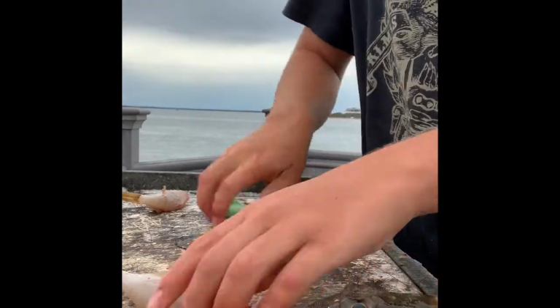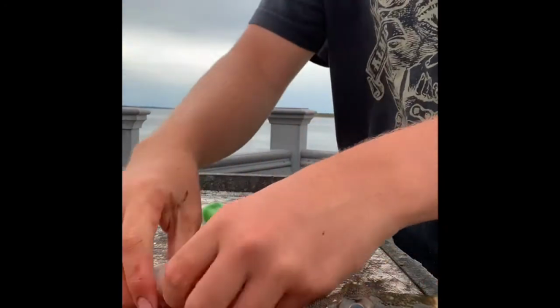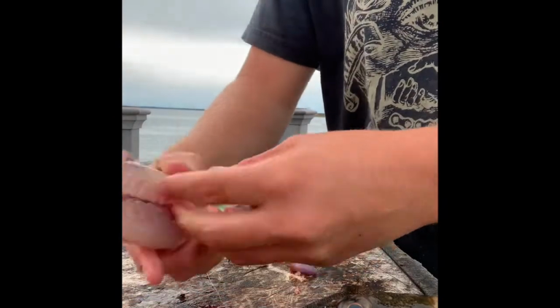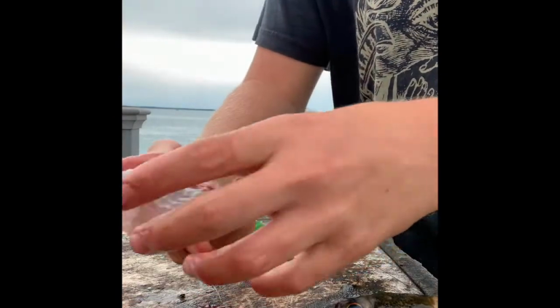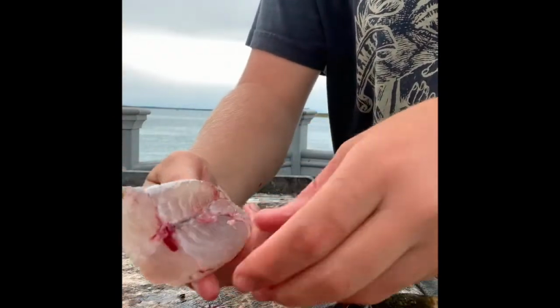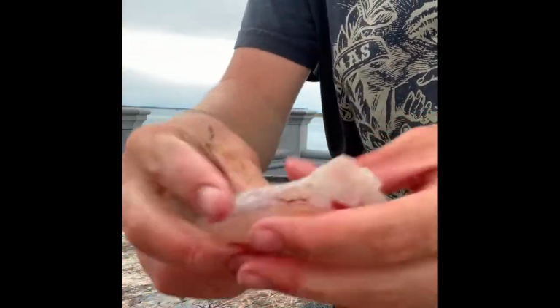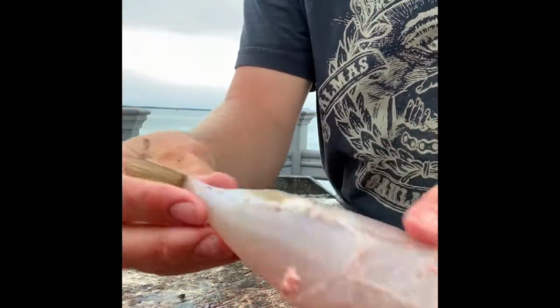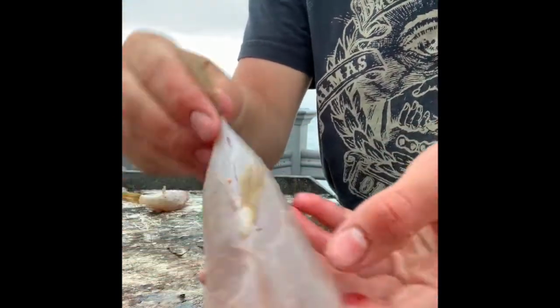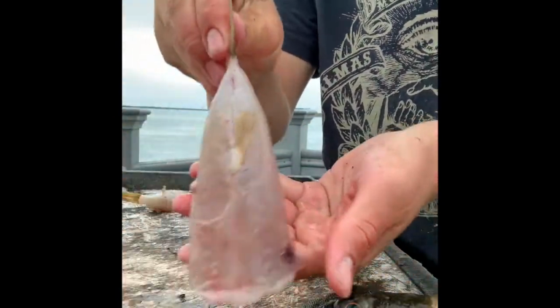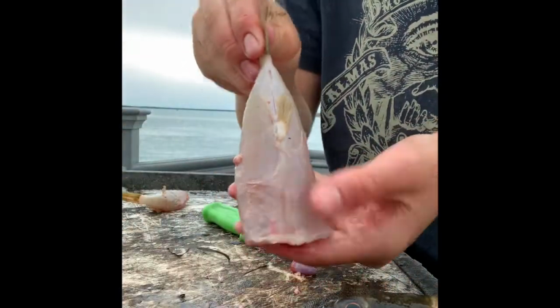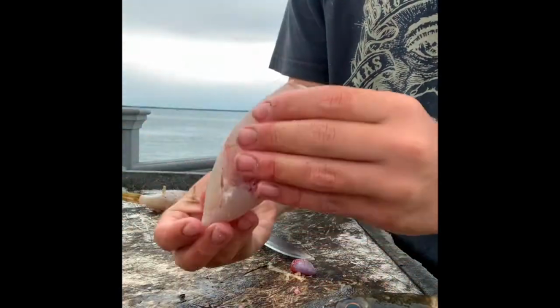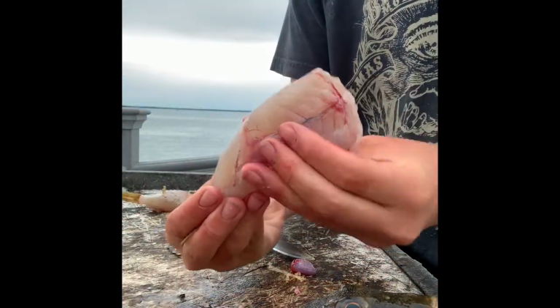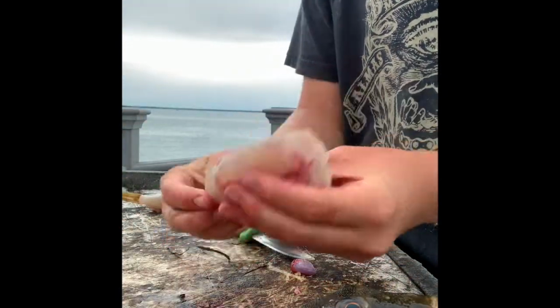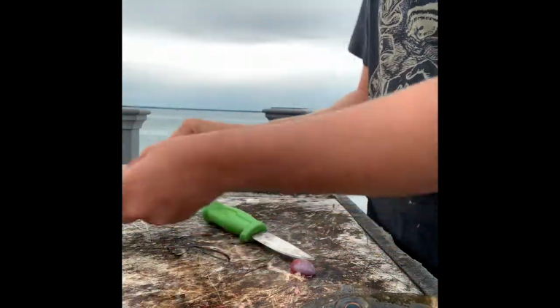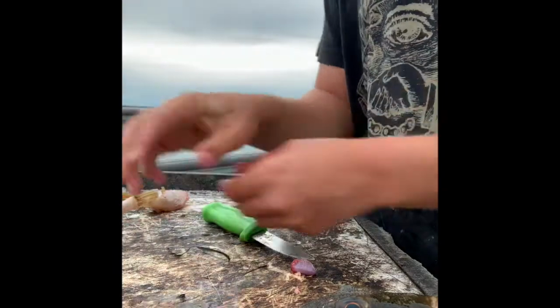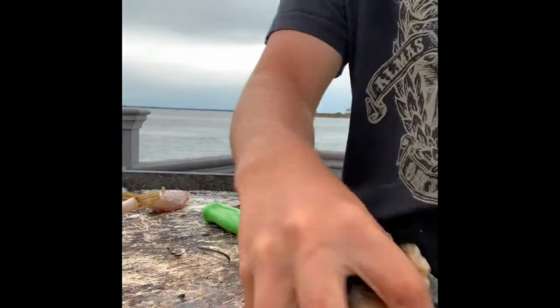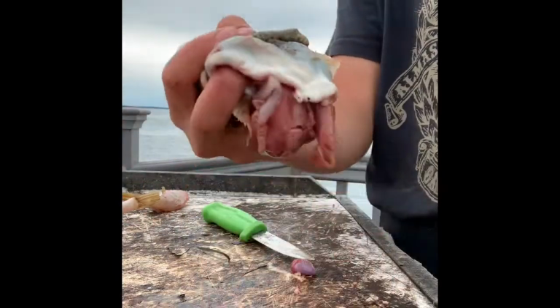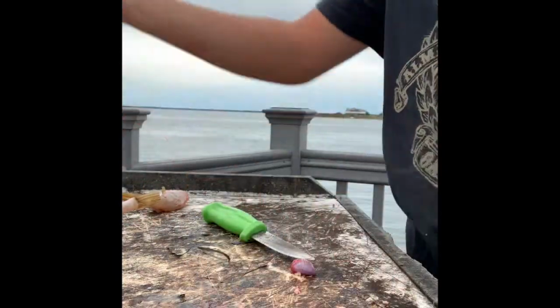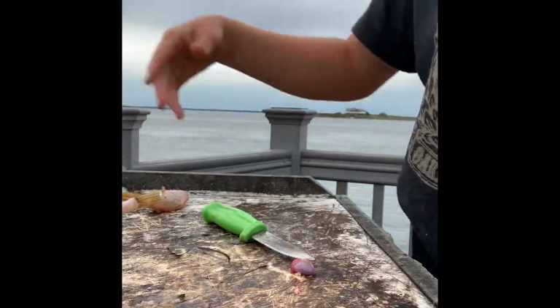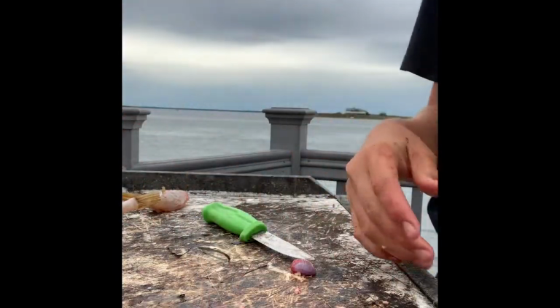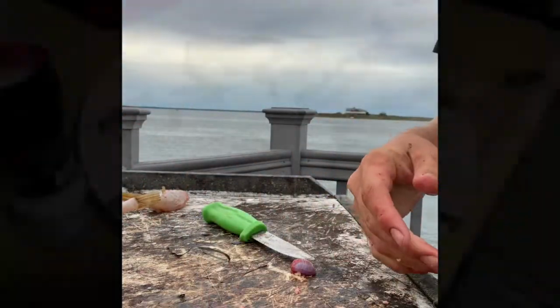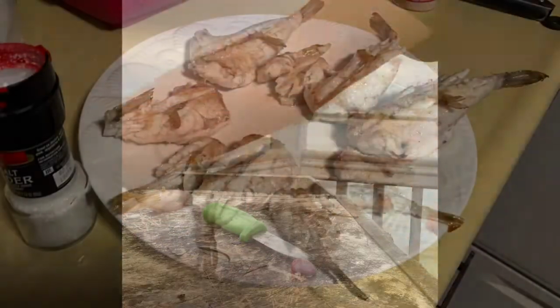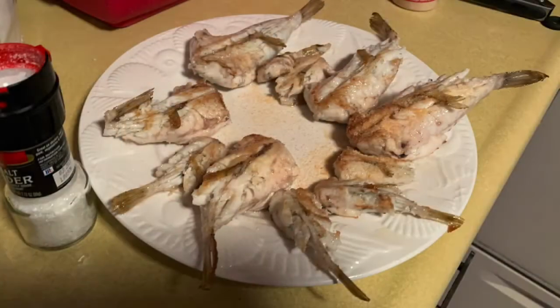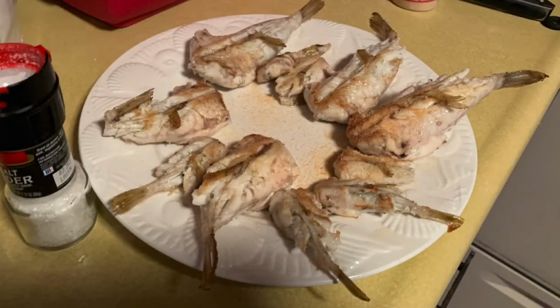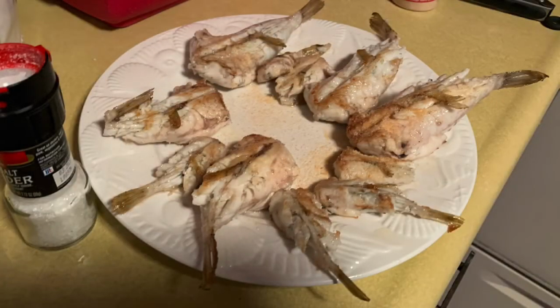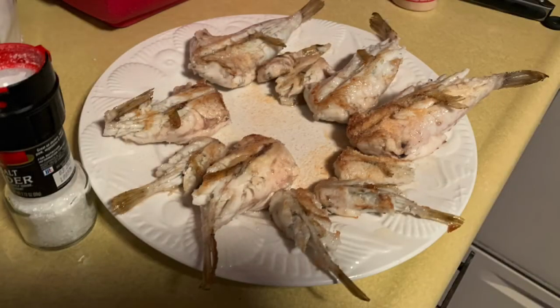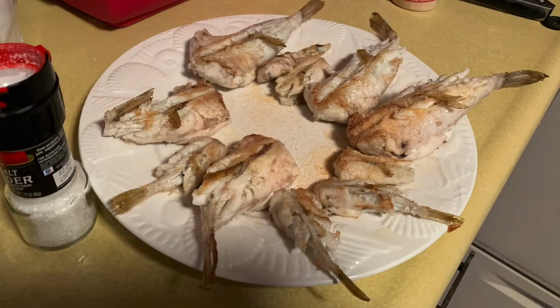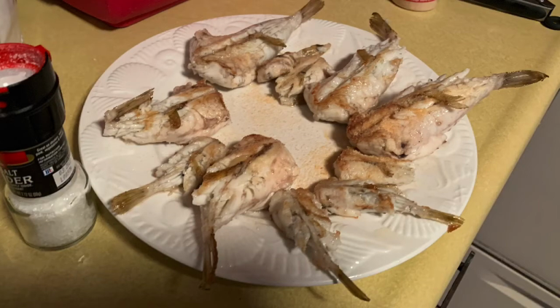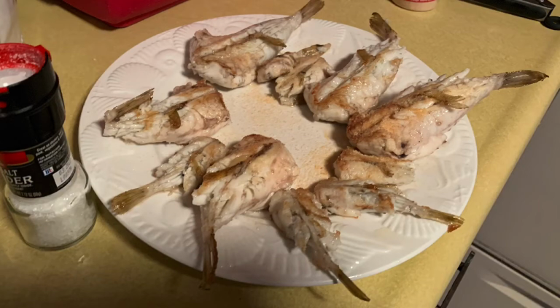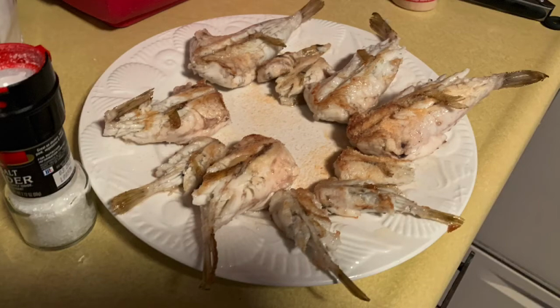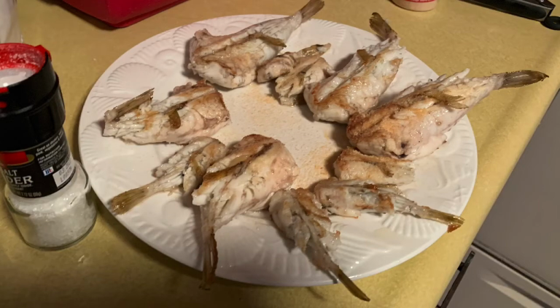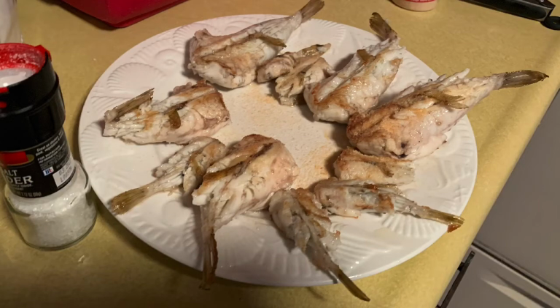That's all you need to do. These guys are amazing table fare. You need to catch a good amount for a full dinner, but my family enjoyed them almost like an appetizer before our dinner.